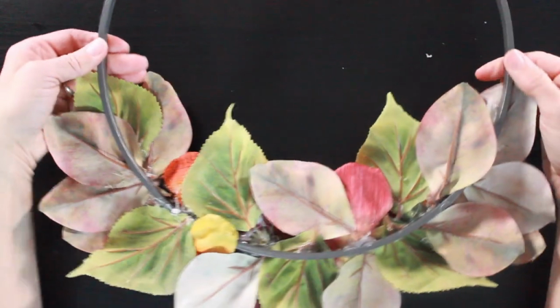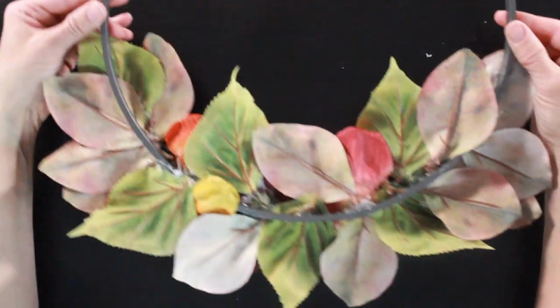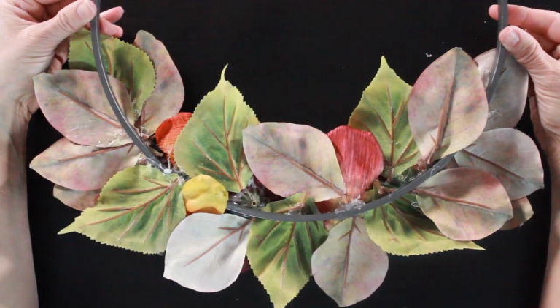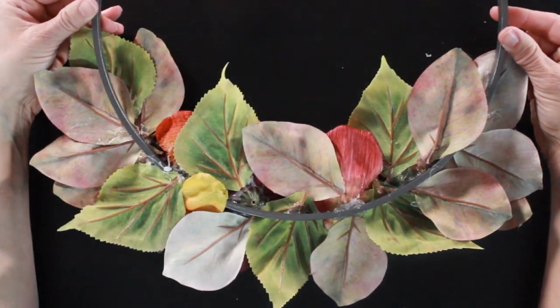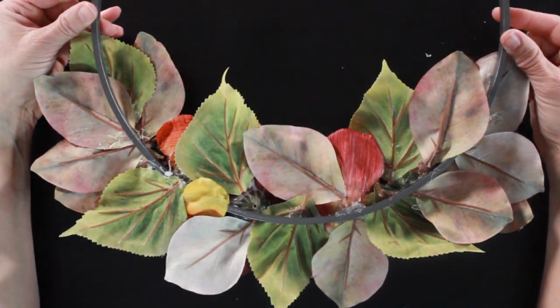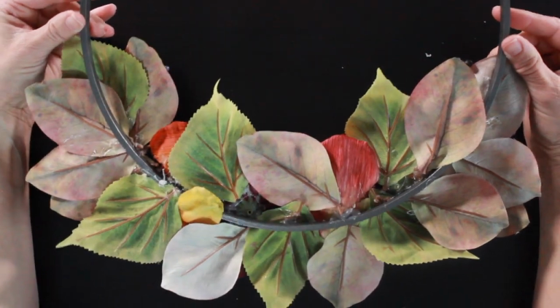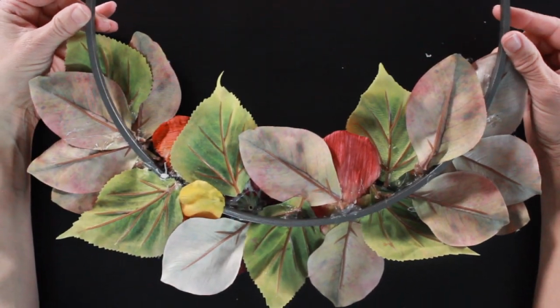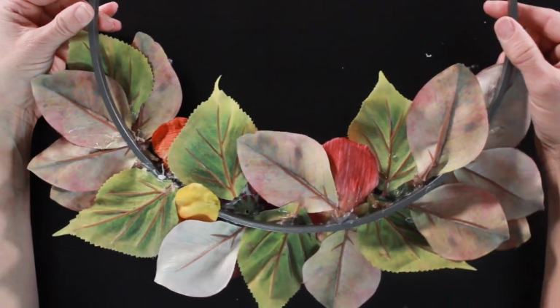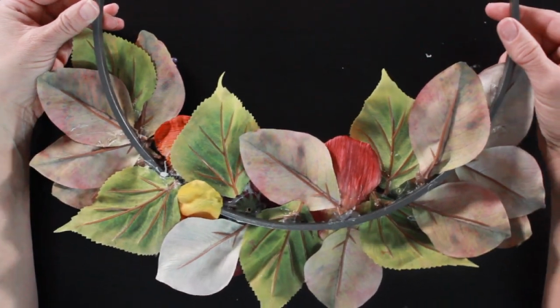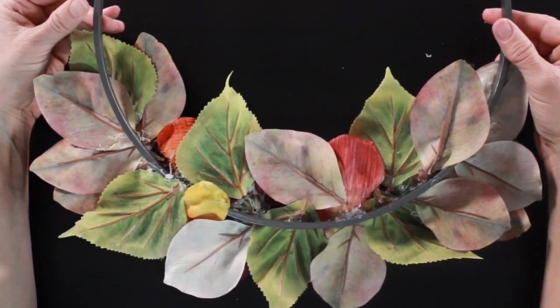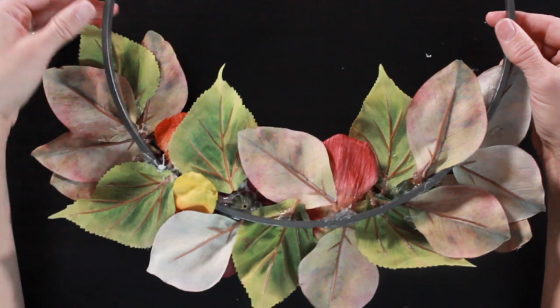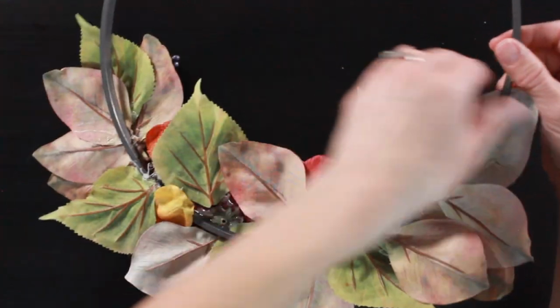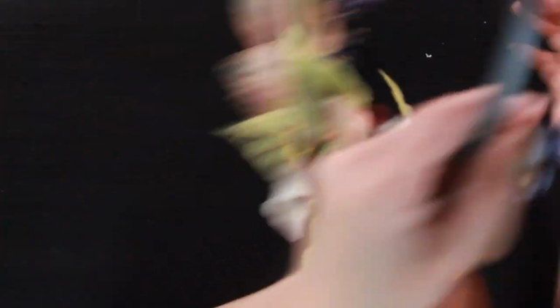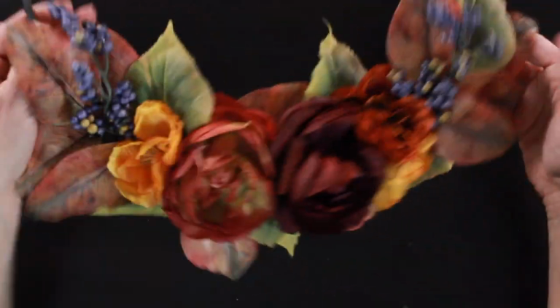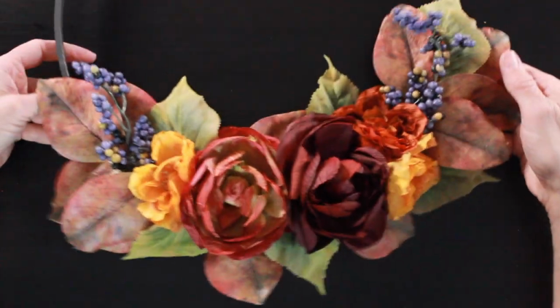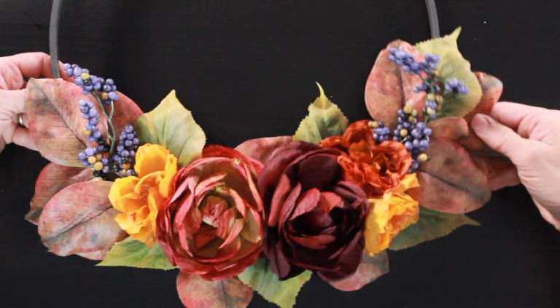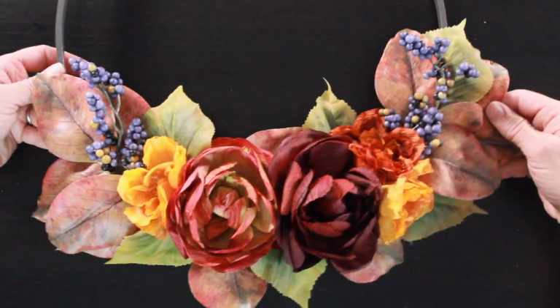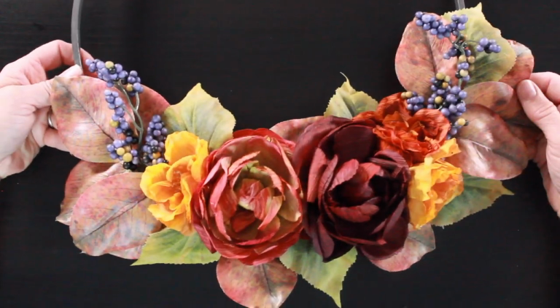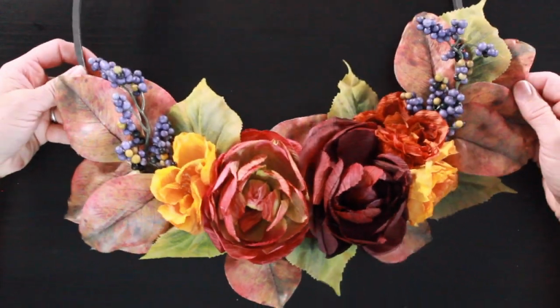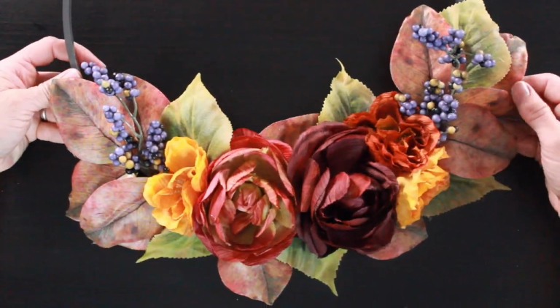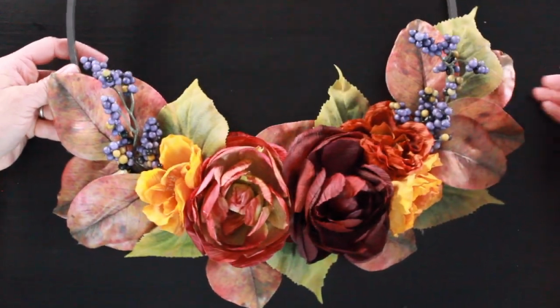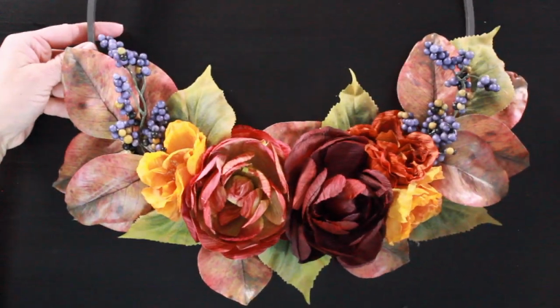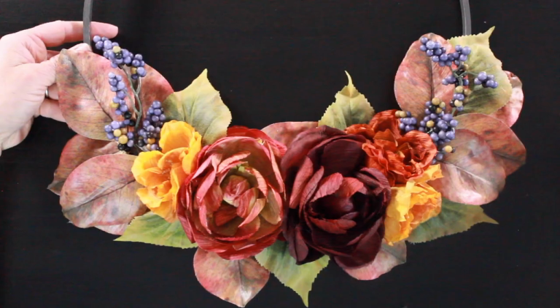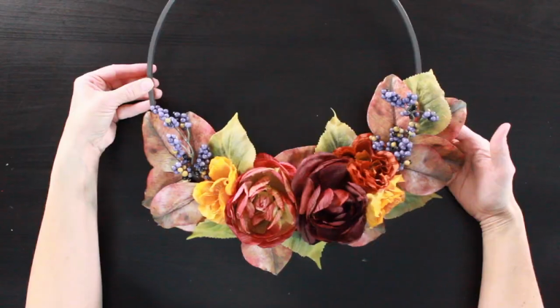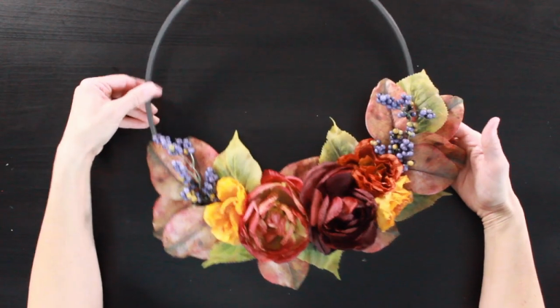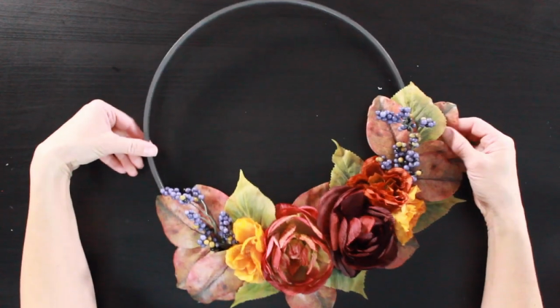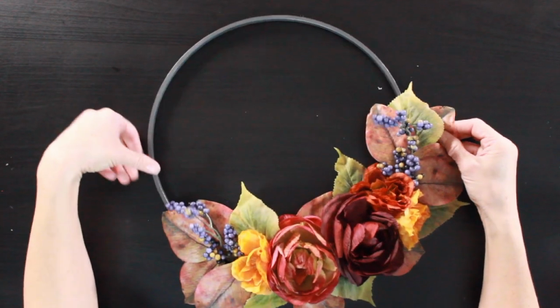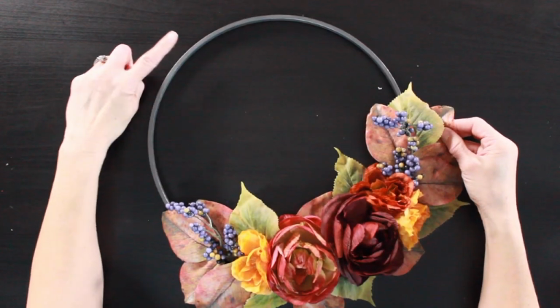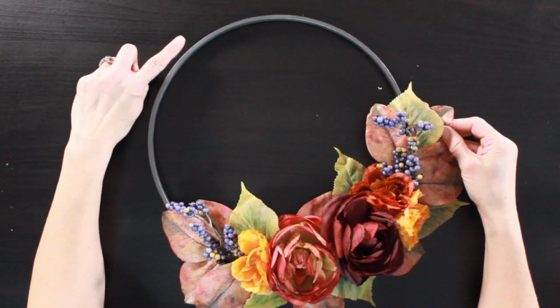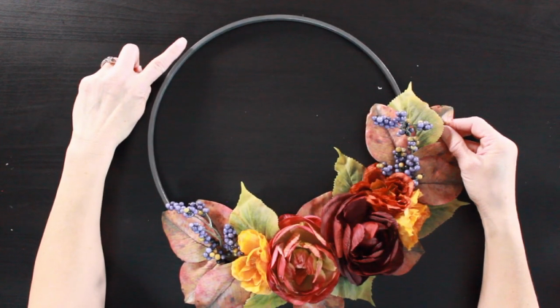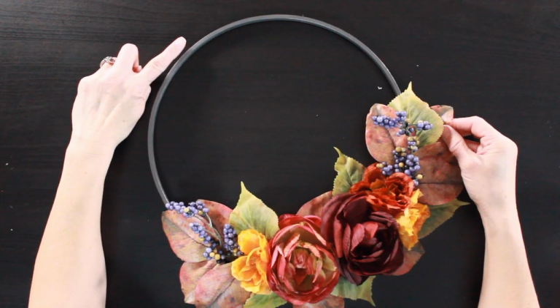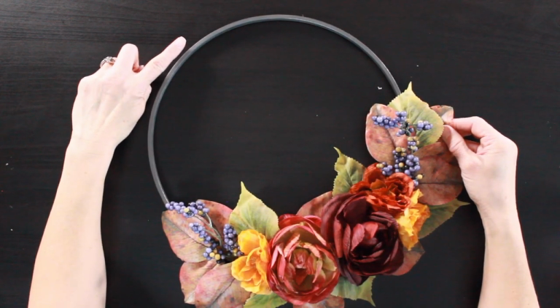You can see from the back how some of those leaves are actually attached to the flowers we put down first. I just love how this turned out — it's so pretty. I love these colors together. Now we're going to add some ribbon to the top.